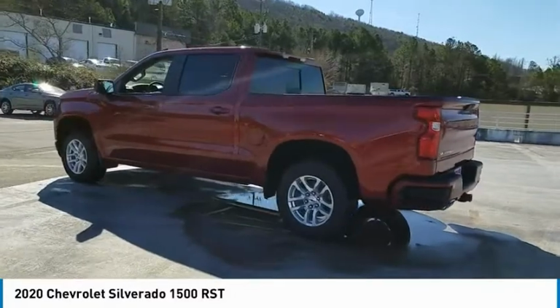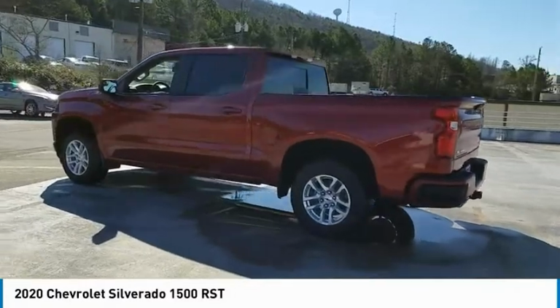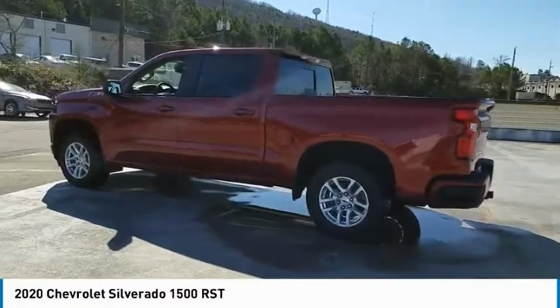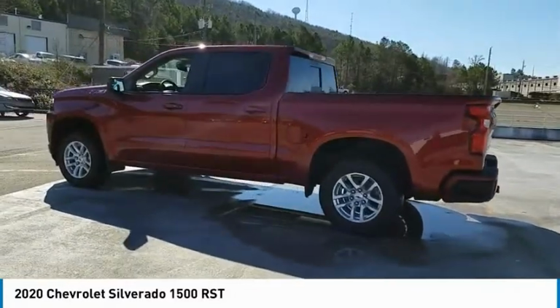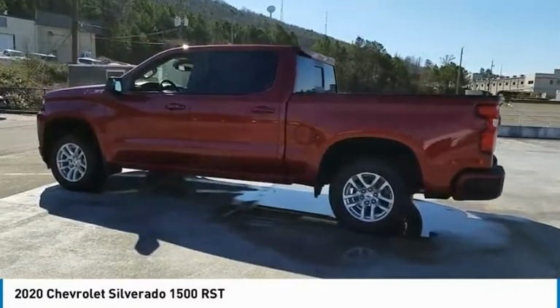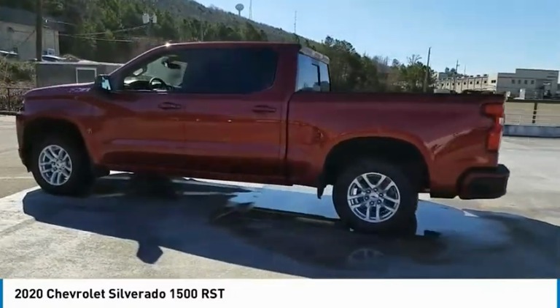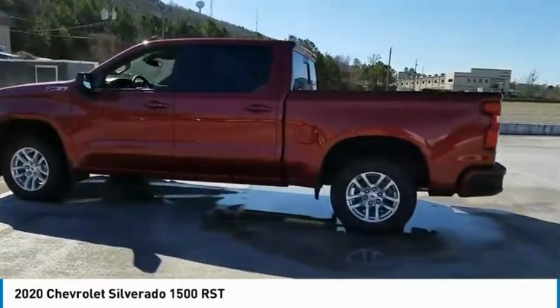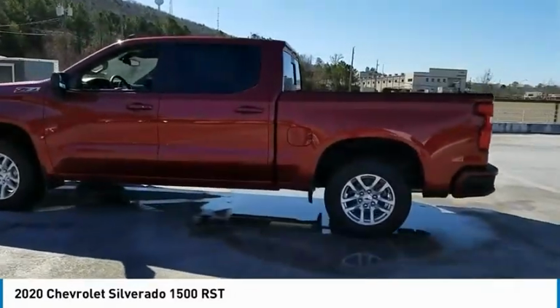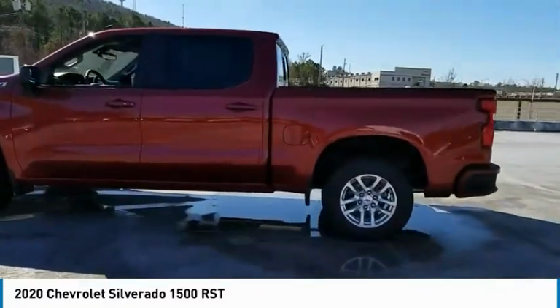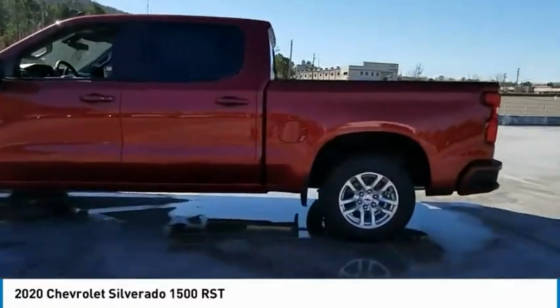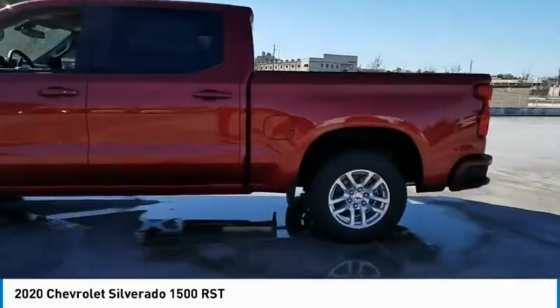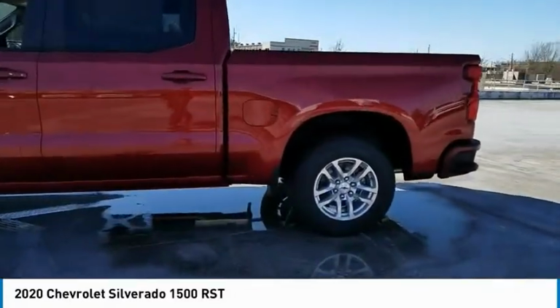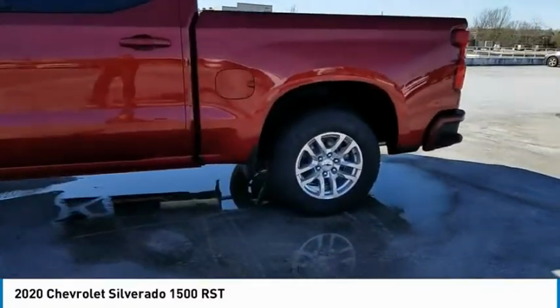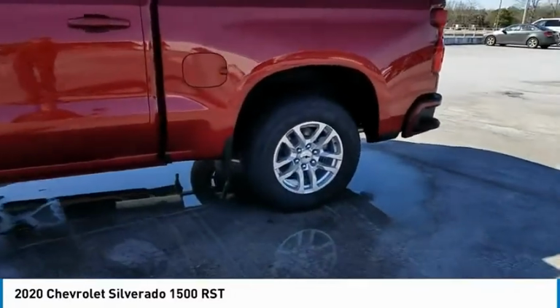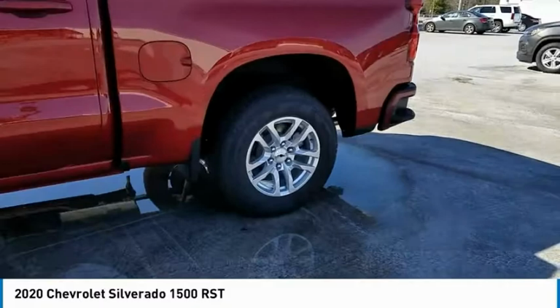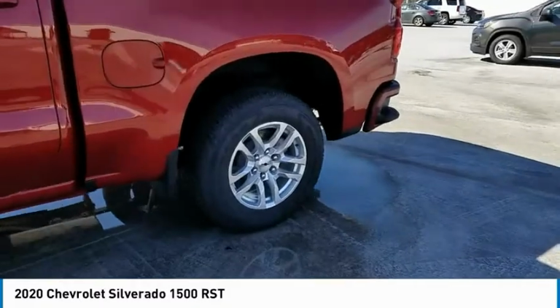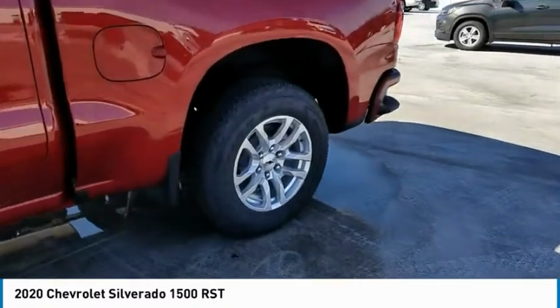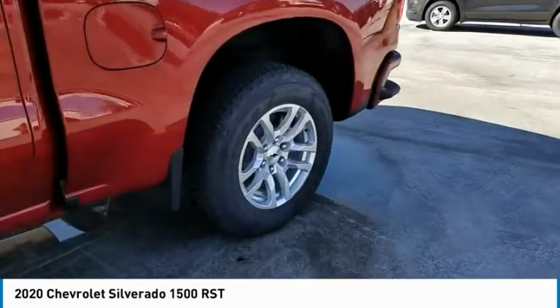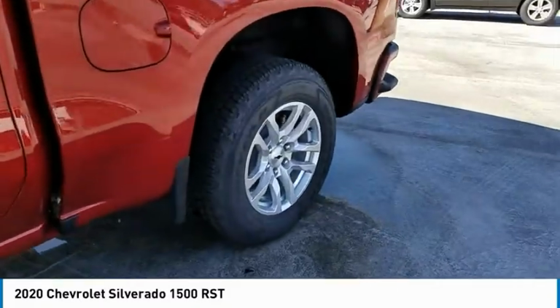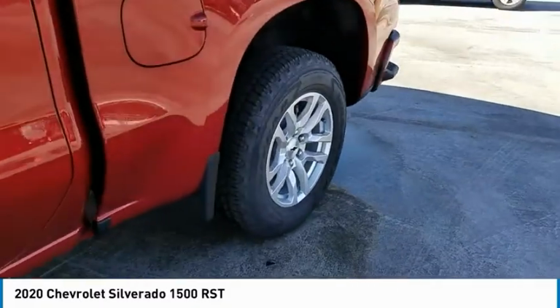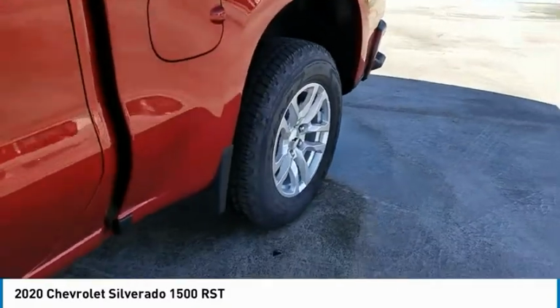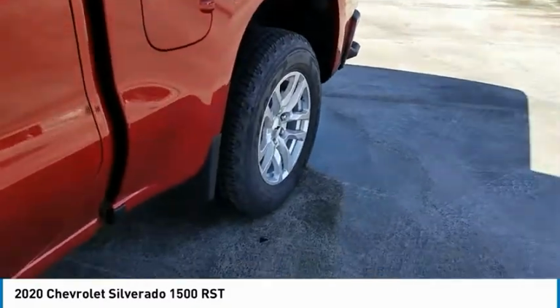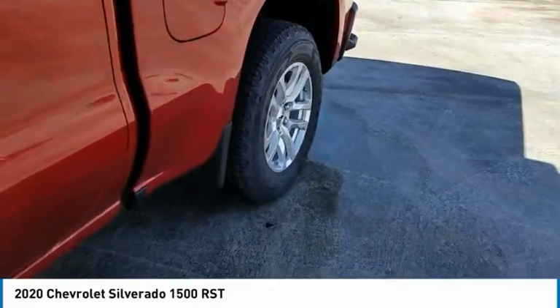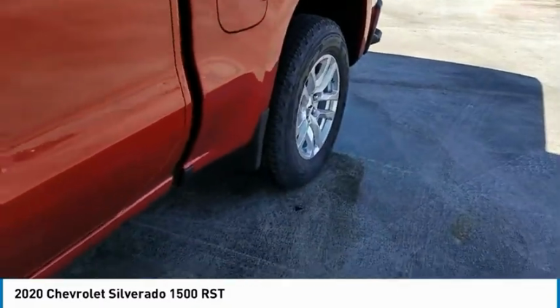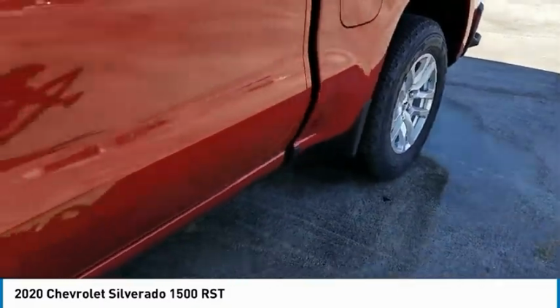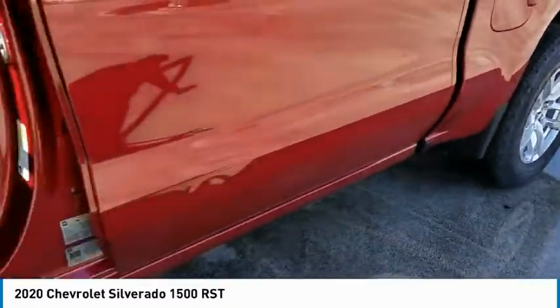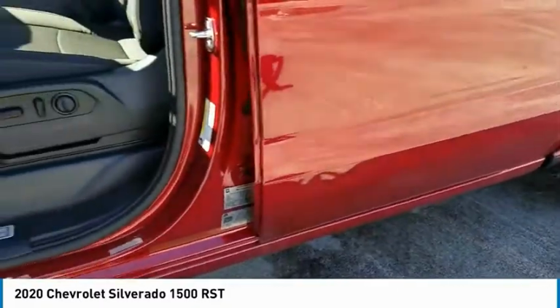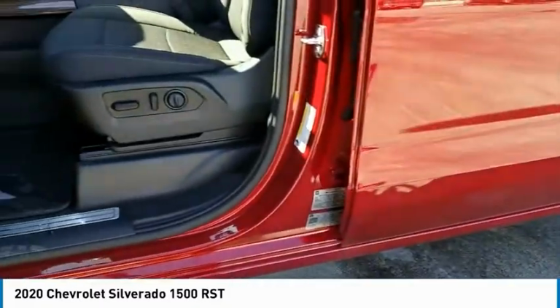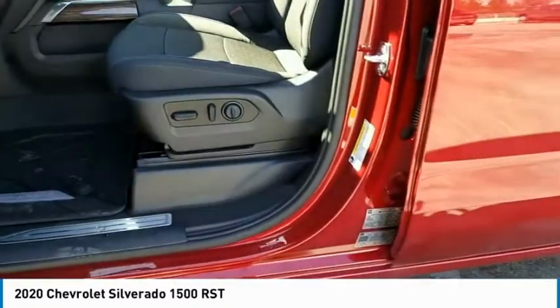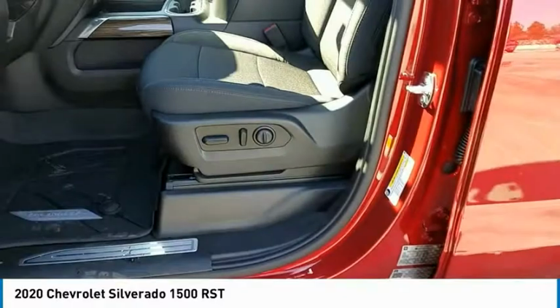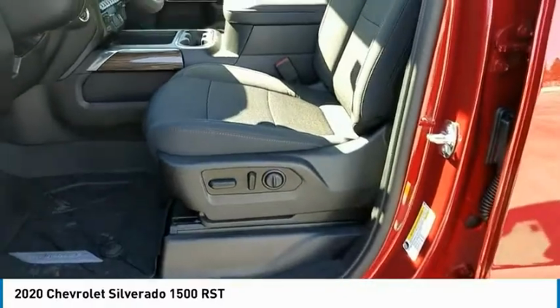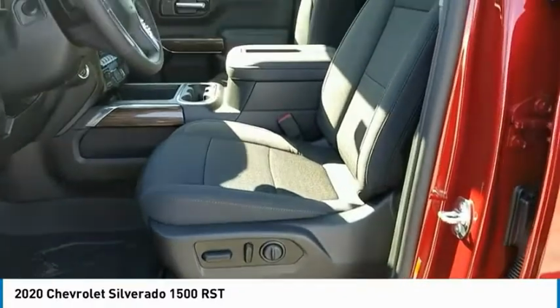Fog lights, mirror memory, security system, cruise control, power door locks. A vehicle like this doesn't come along every day. Come in and get it before someone else does.